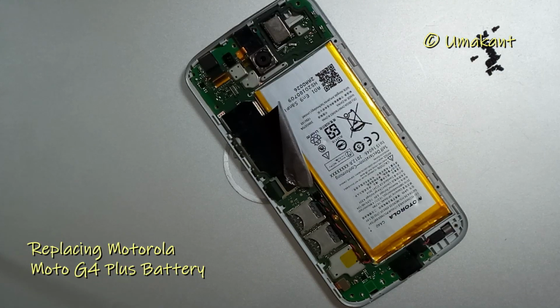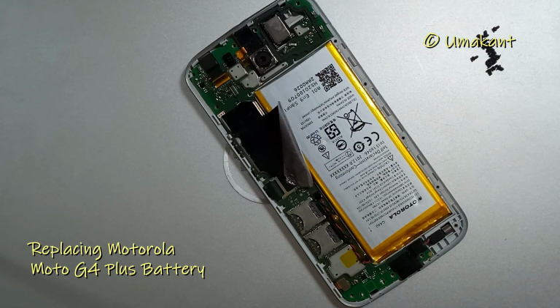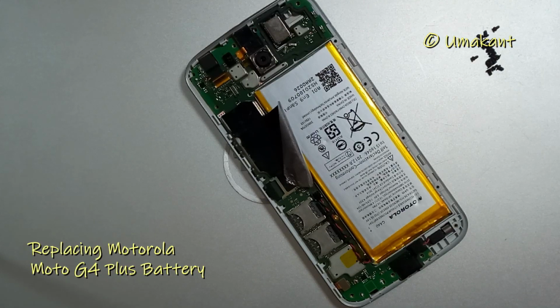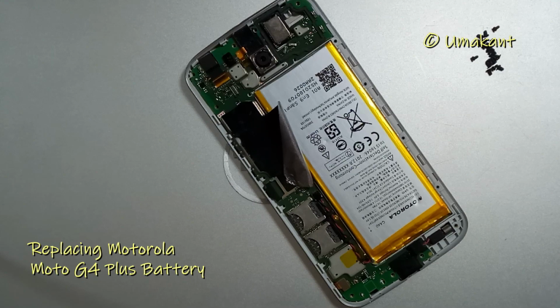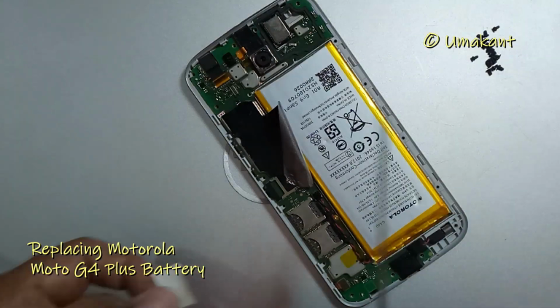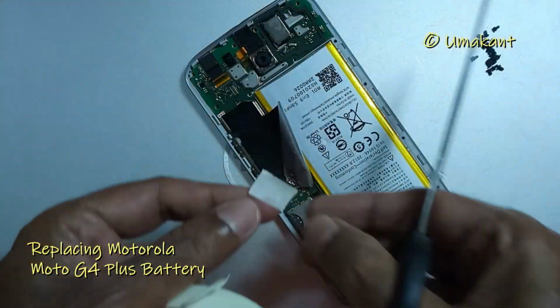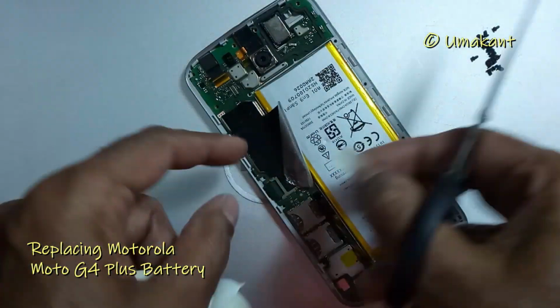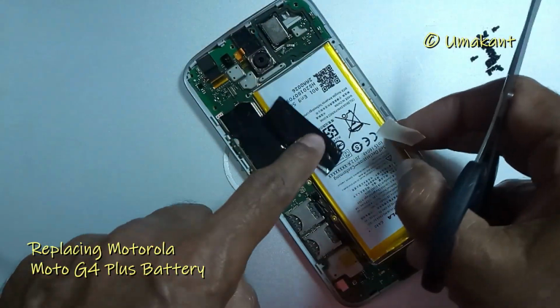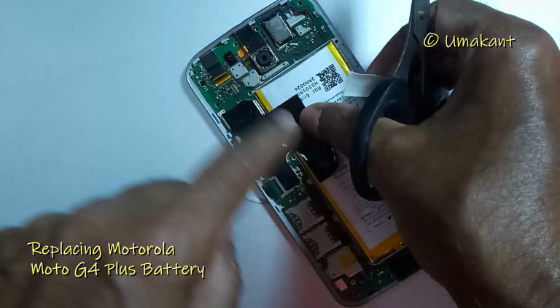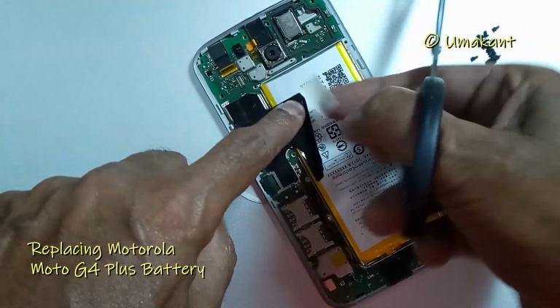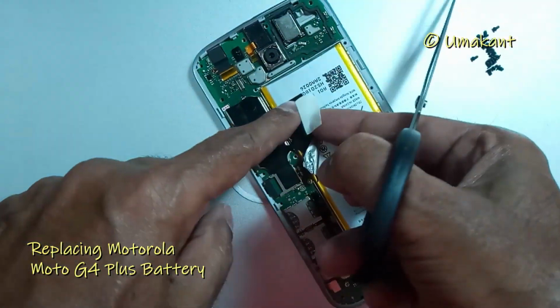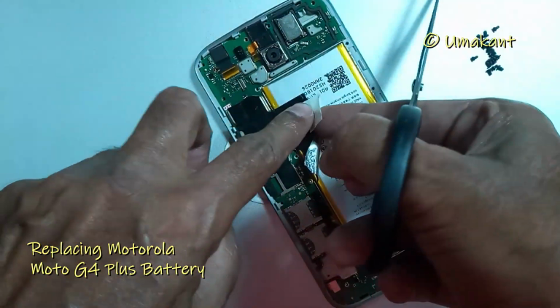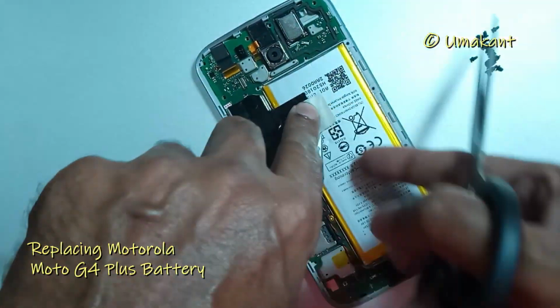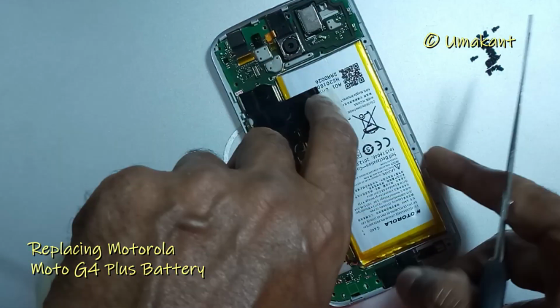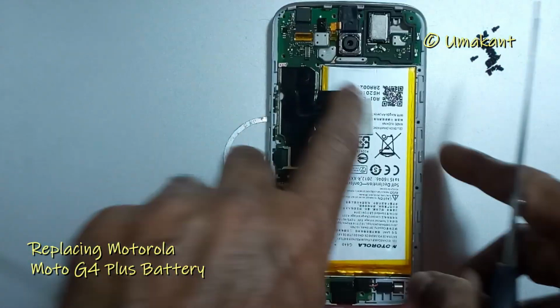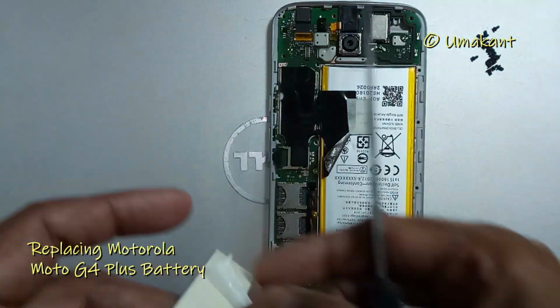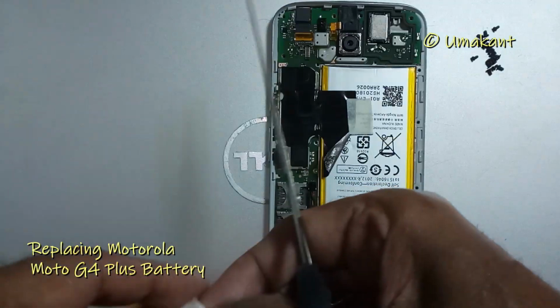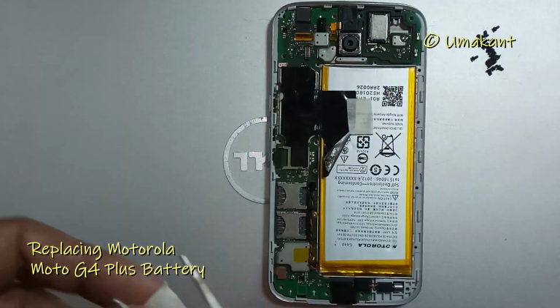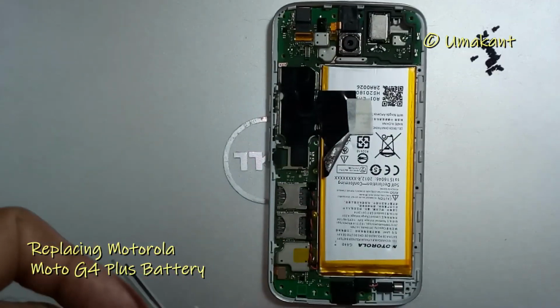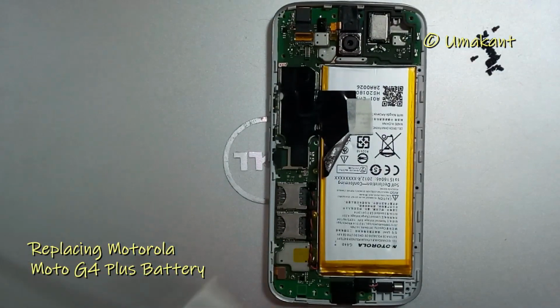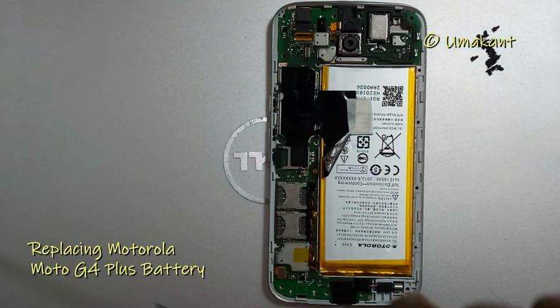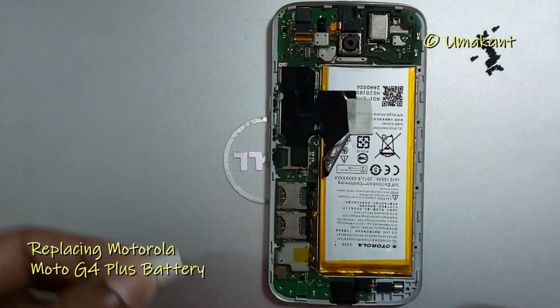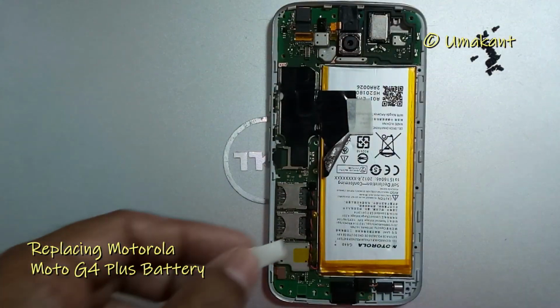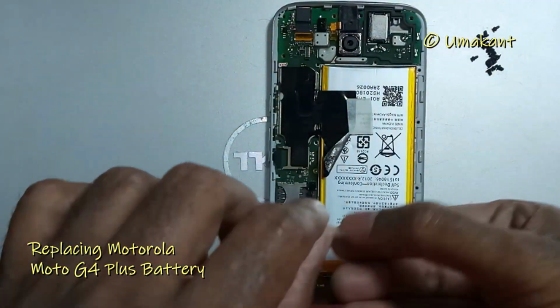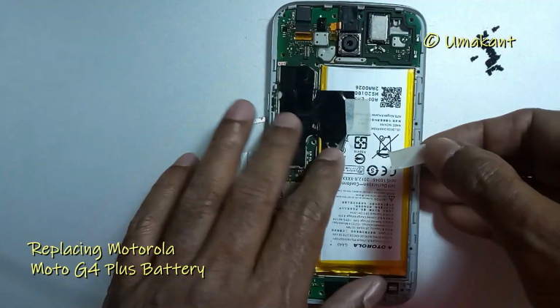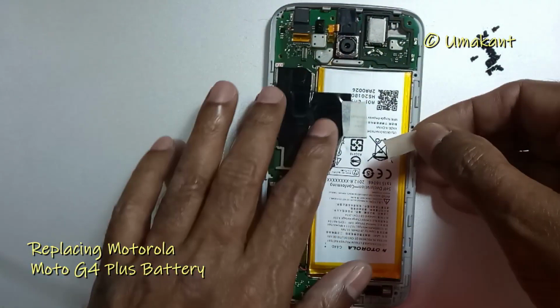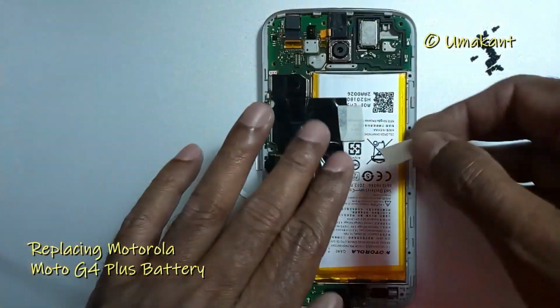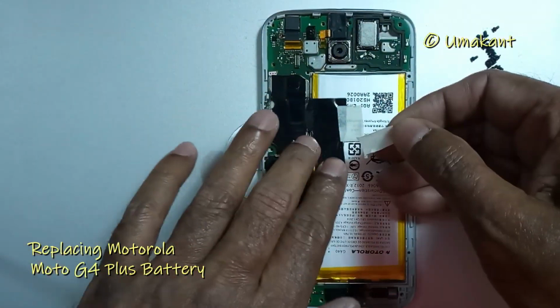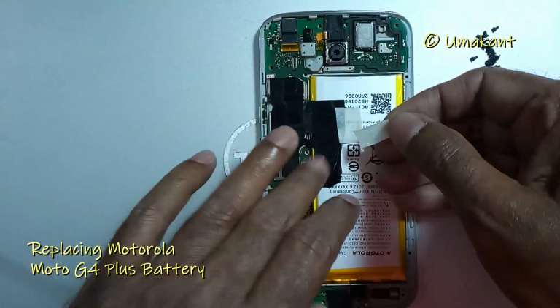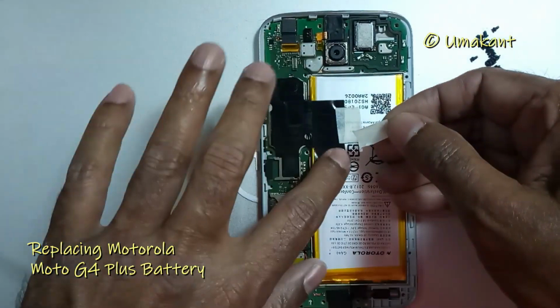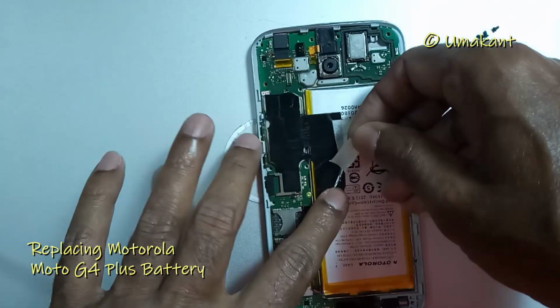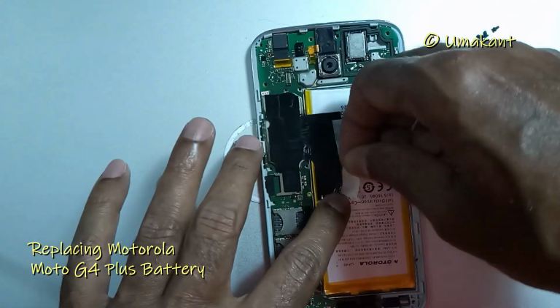Now put a new tape on the battery to fix it. However, I didn't have a new black tape, so I used the same old black tape and put some patch over it.